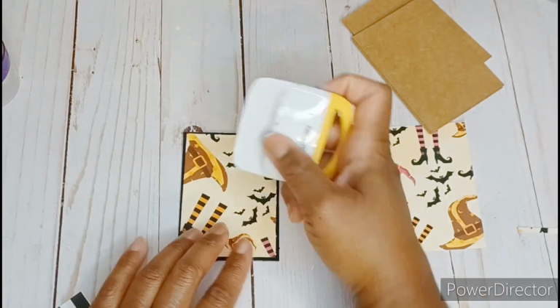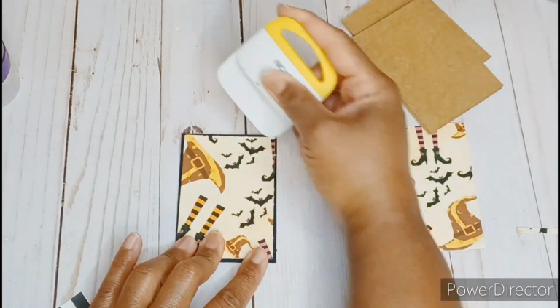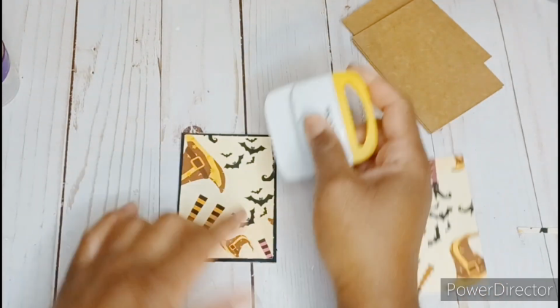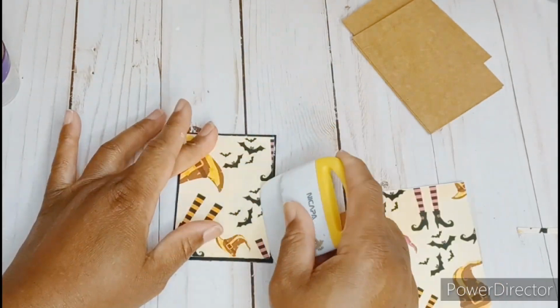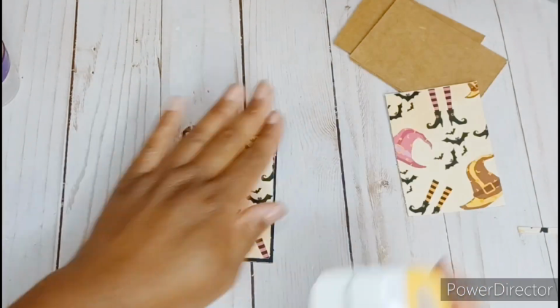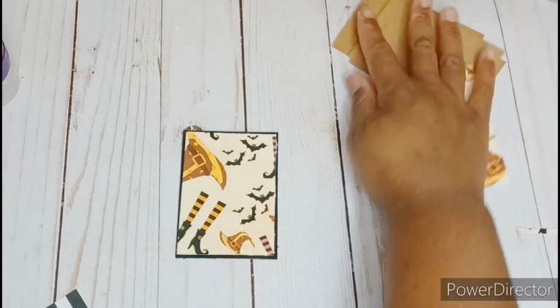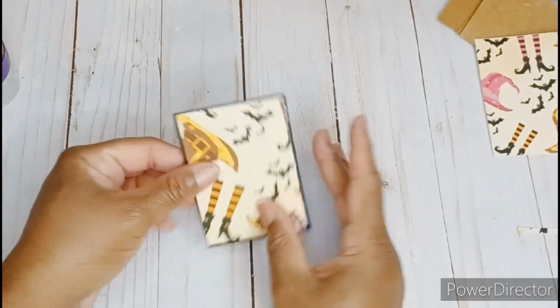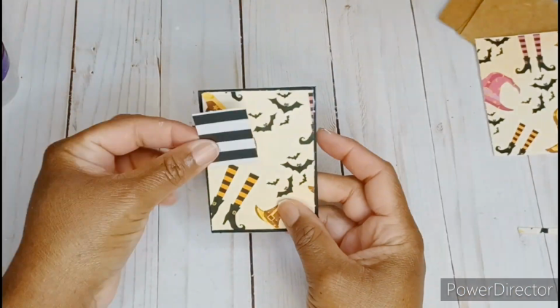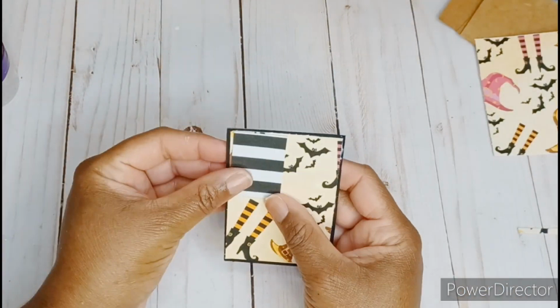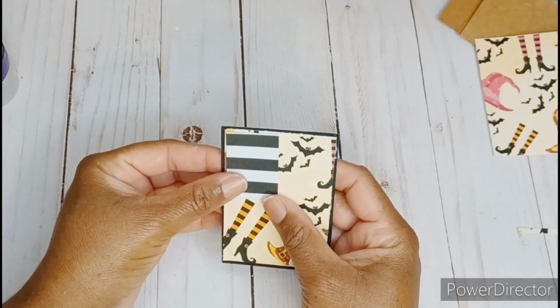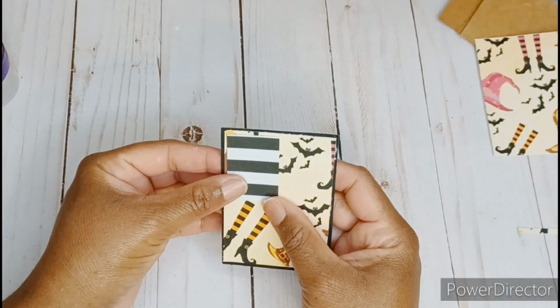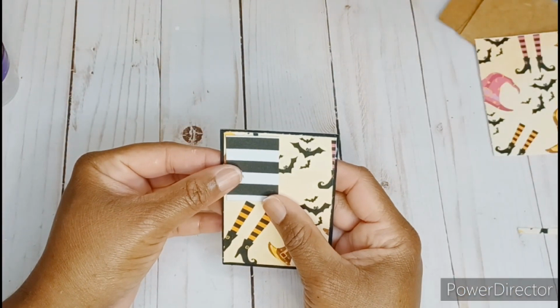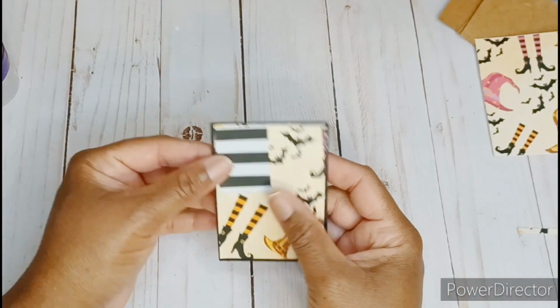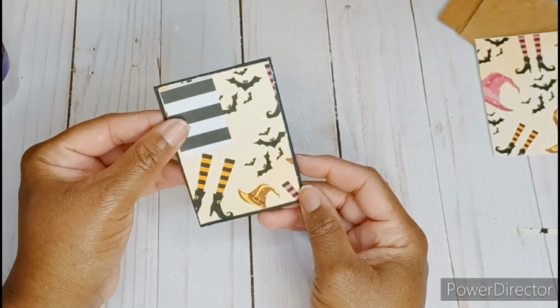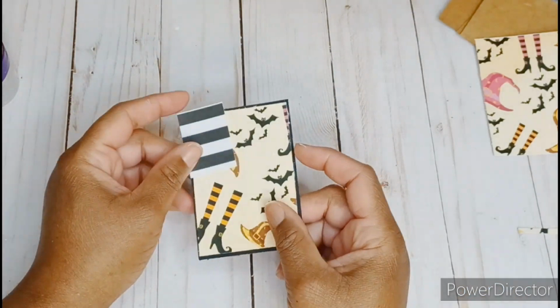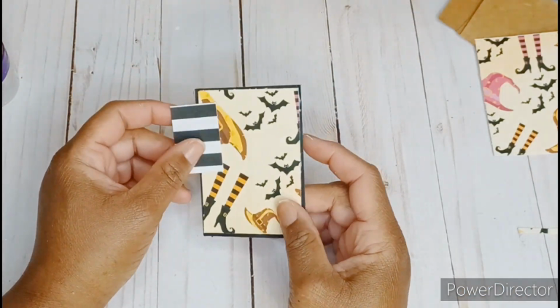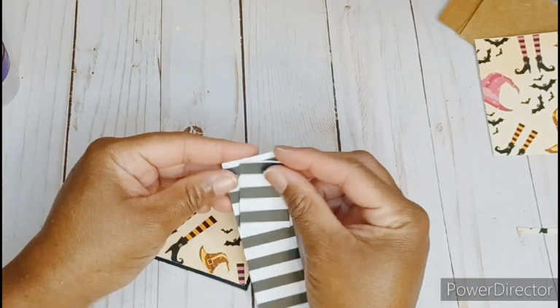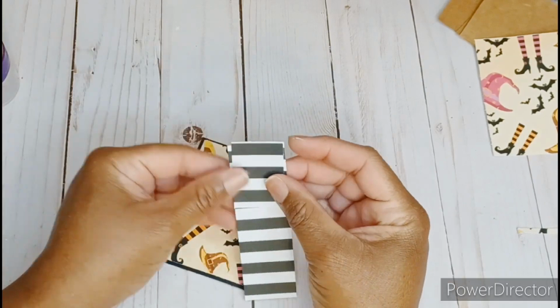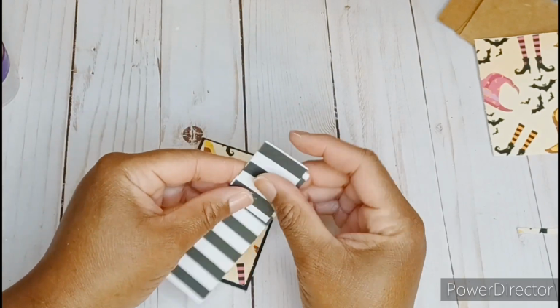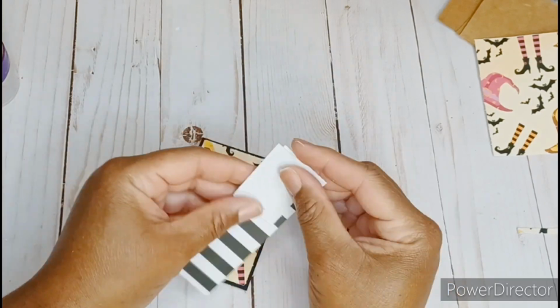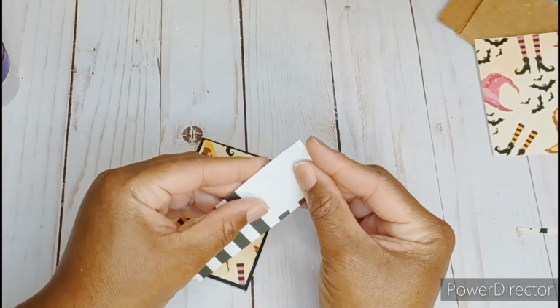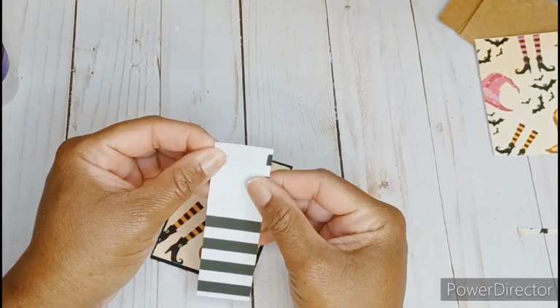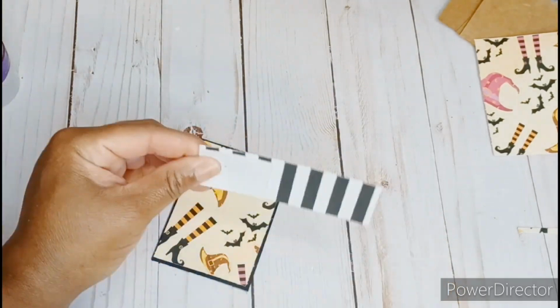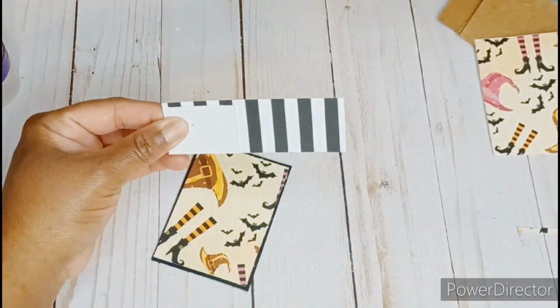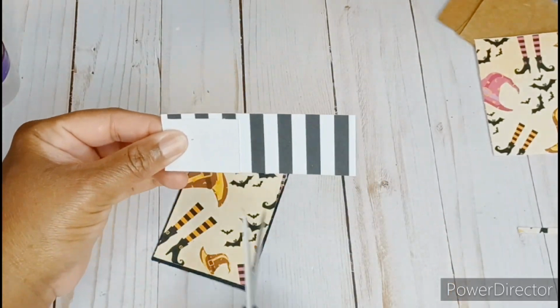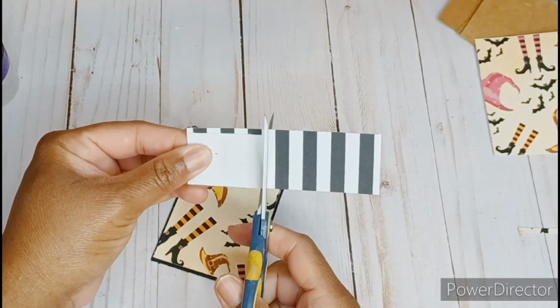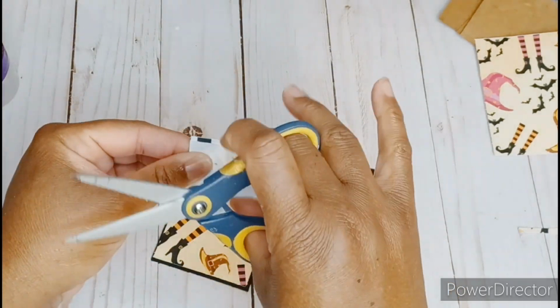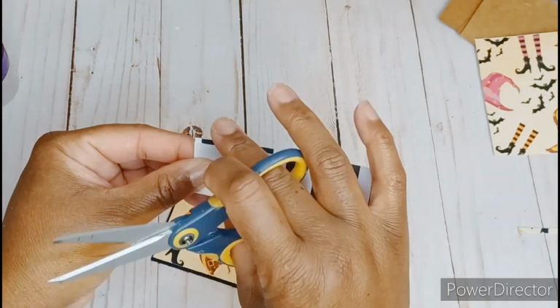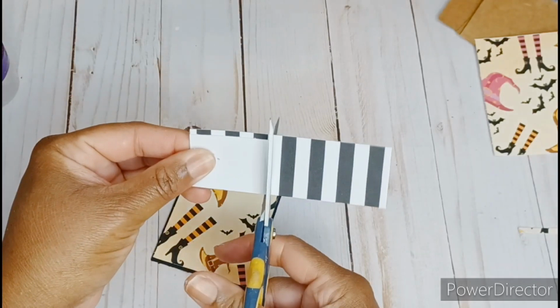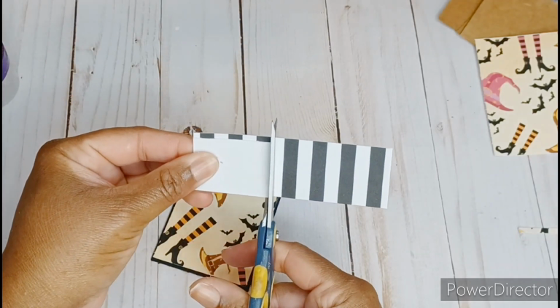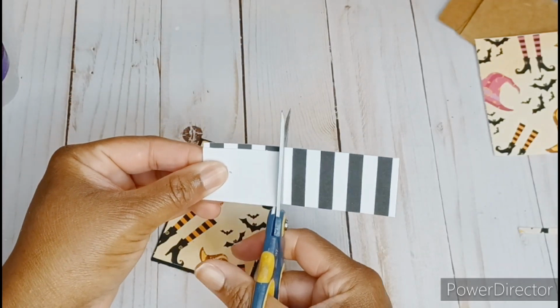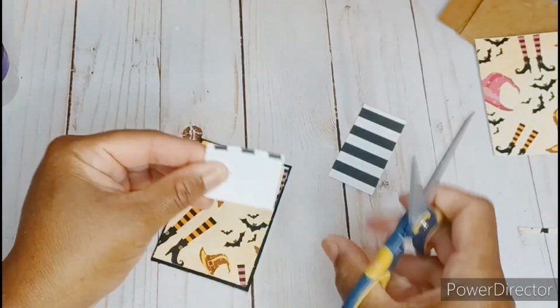I have my base complete. Now I'm just eyeballing to see where I want this little quarter of a scrap from my ATC card to go. I decided that I want these stripe patterns to be diagonal and I also want them popped up.